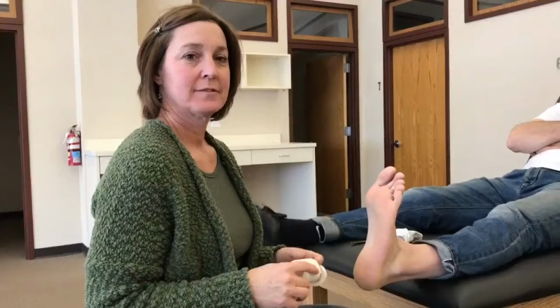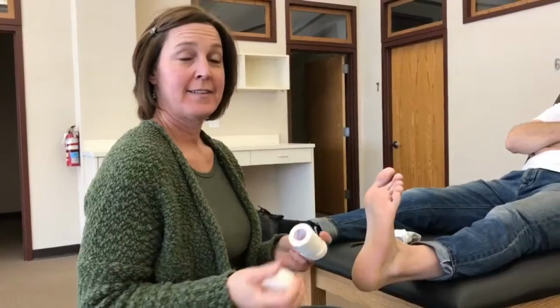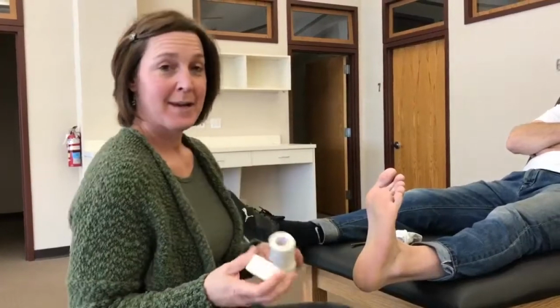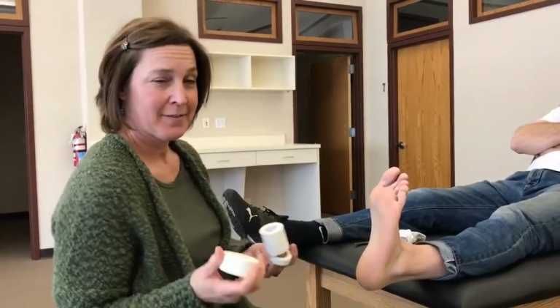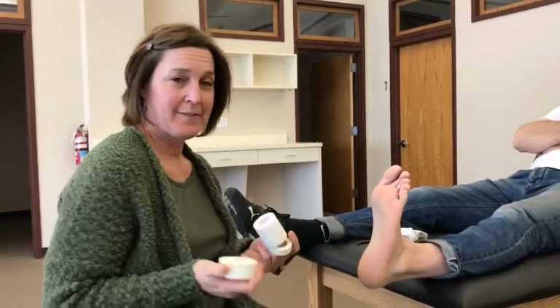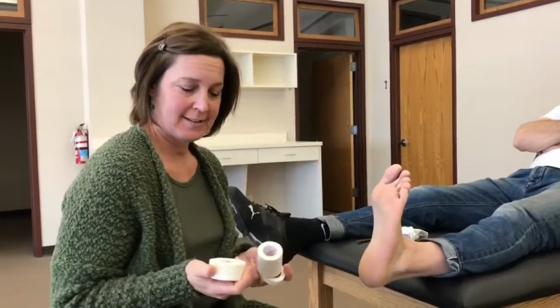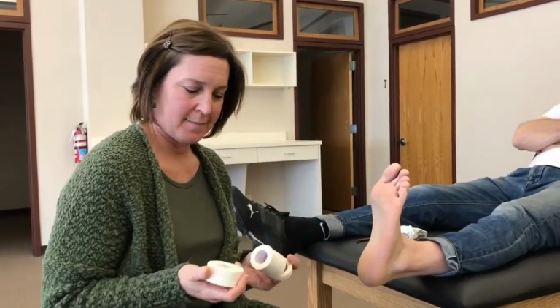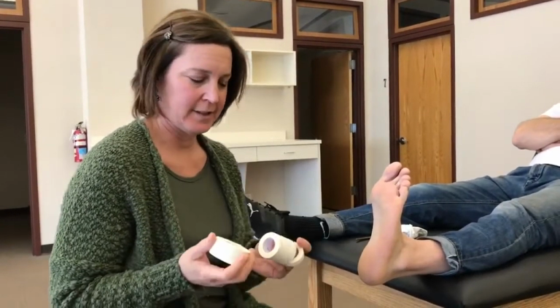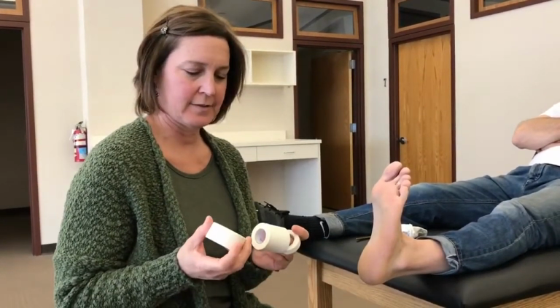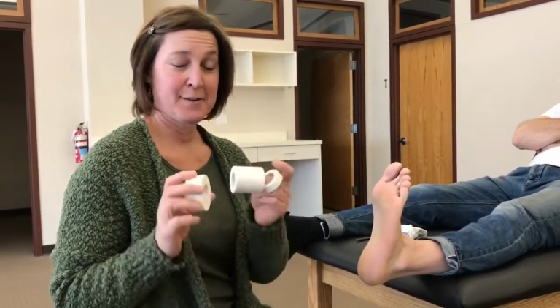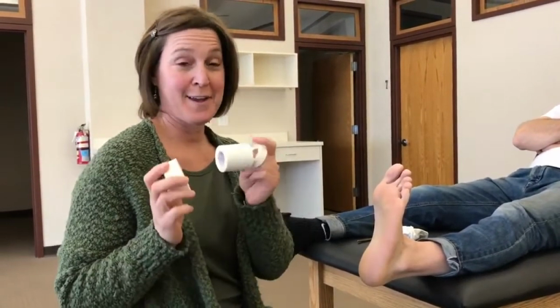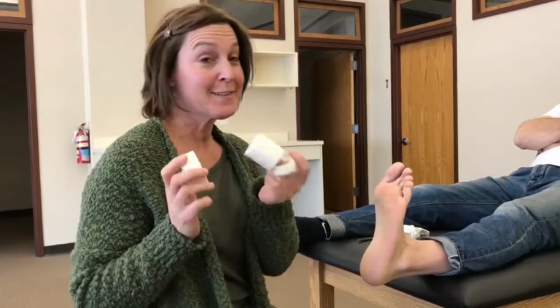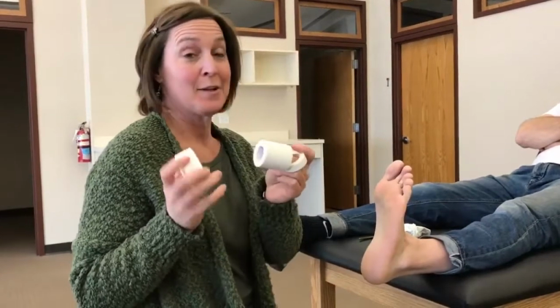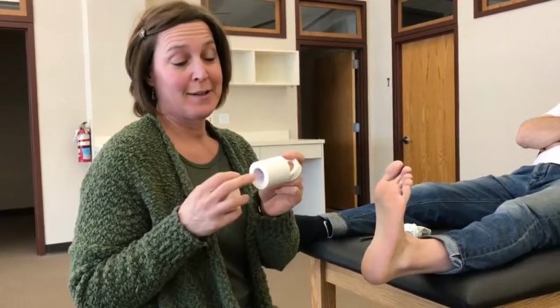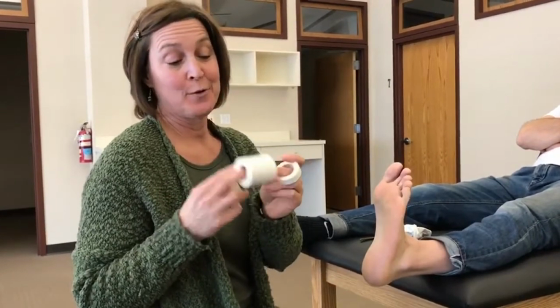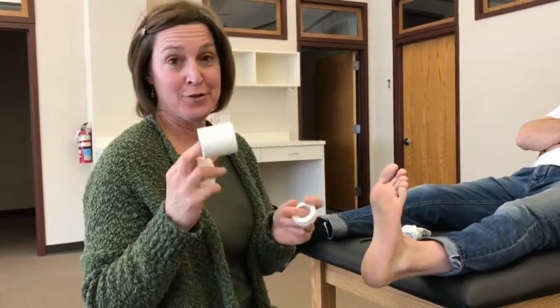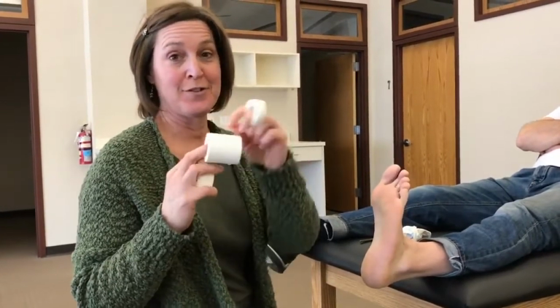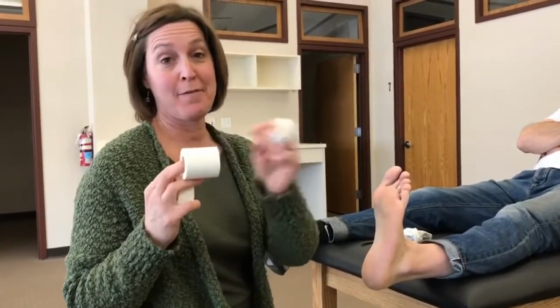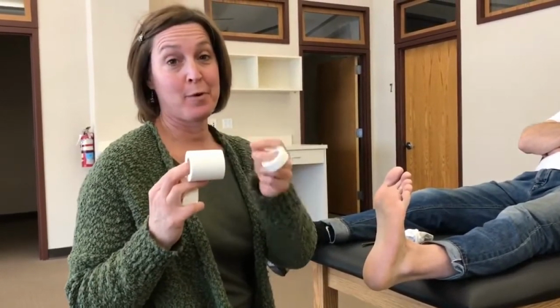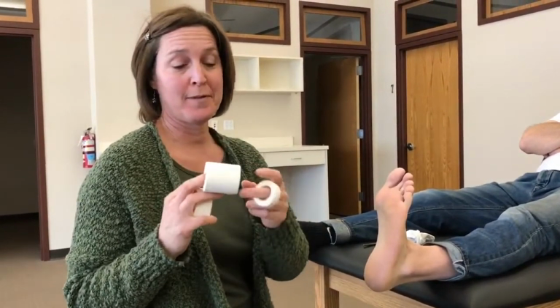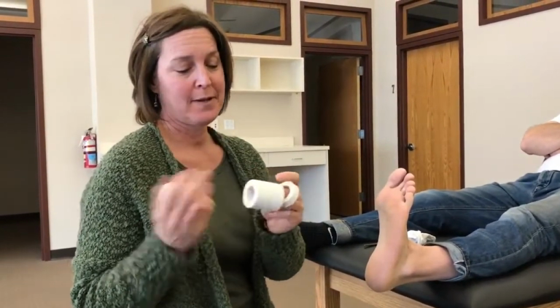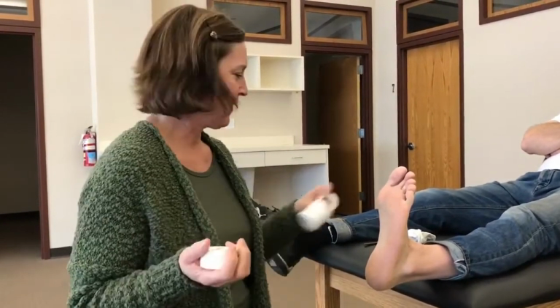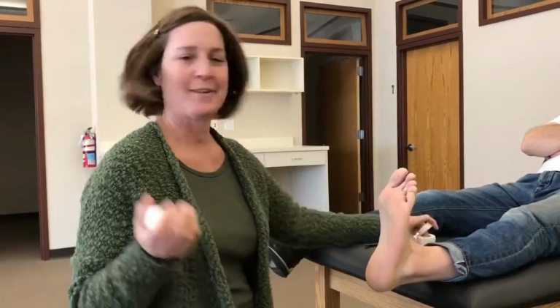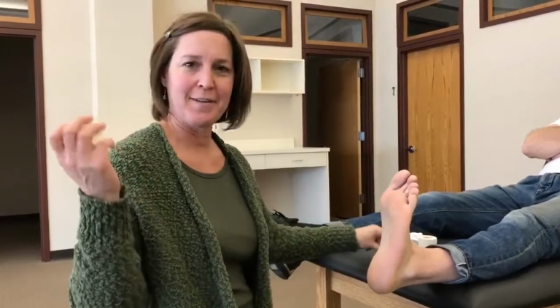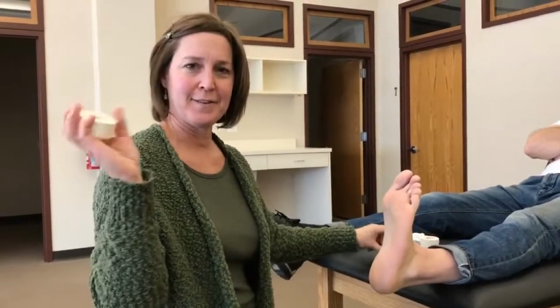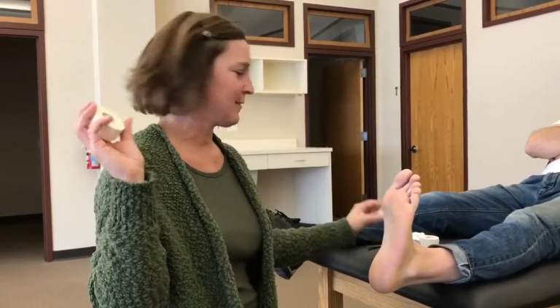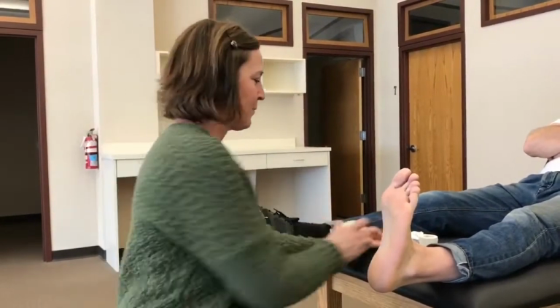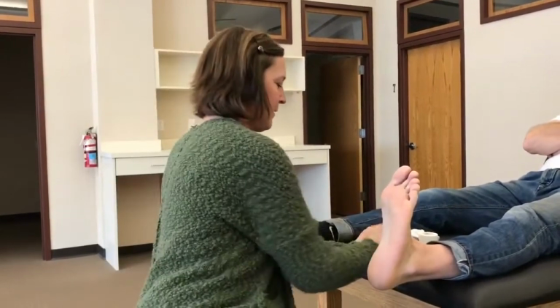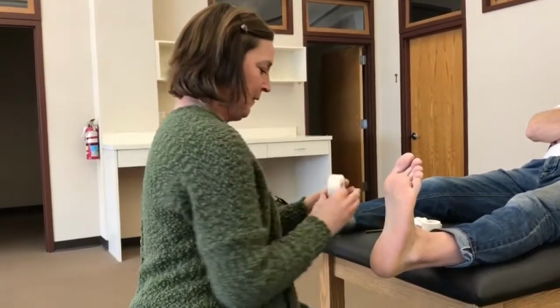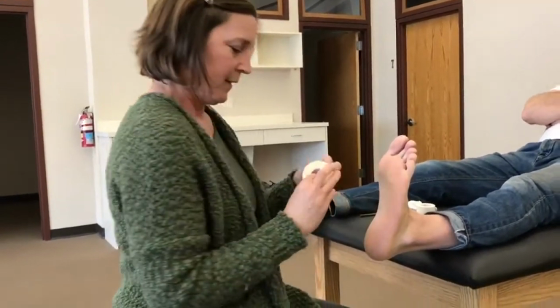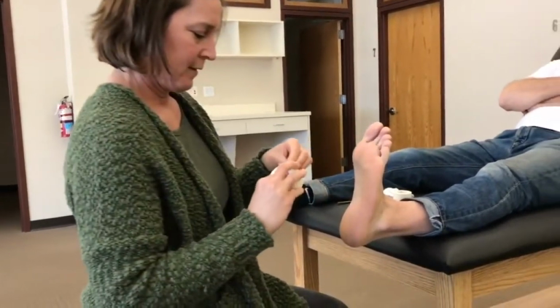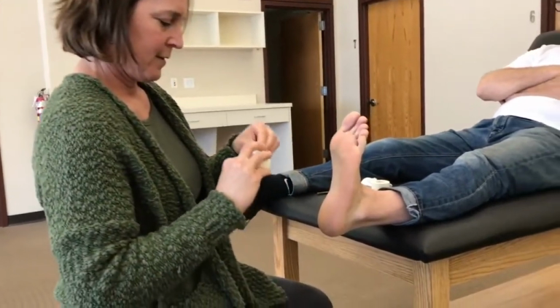This is my taping for plantar fasciitis. I like to use three different sizes. You can use a larger one and just rip off the appropriate ones, but I think it's easier to just have the different sizes available.